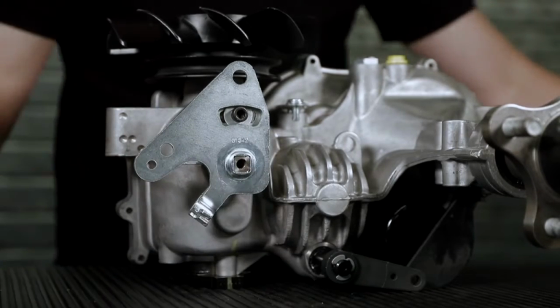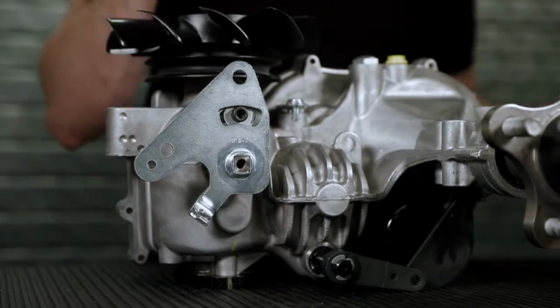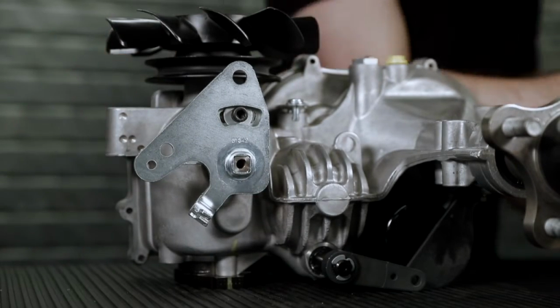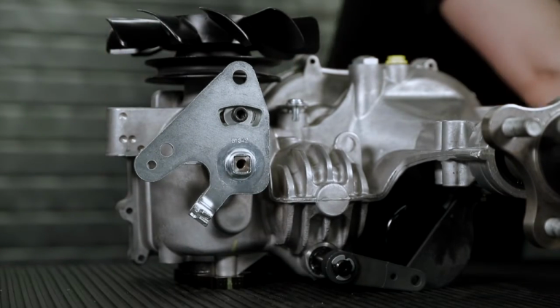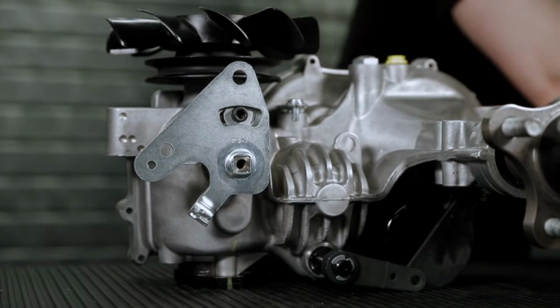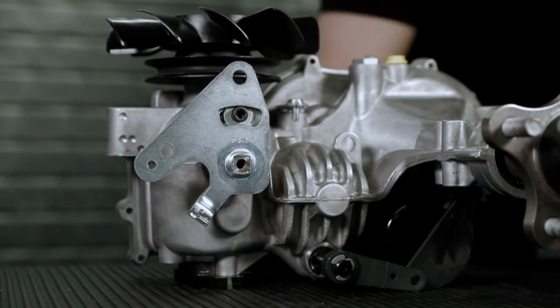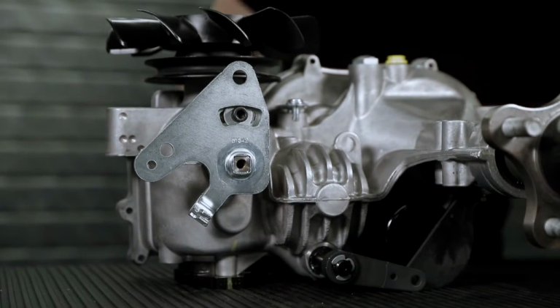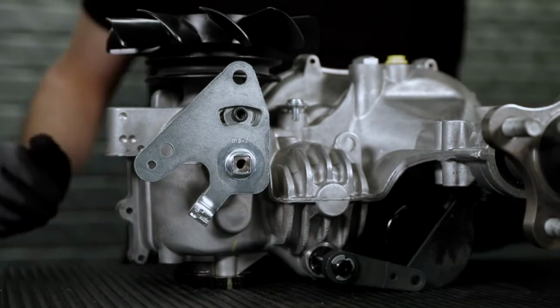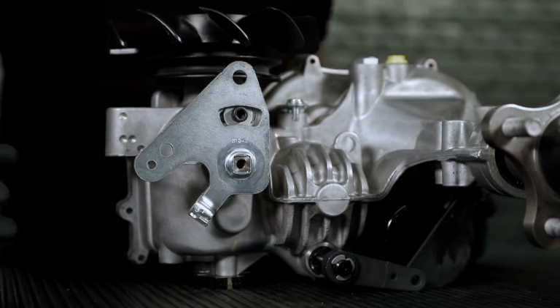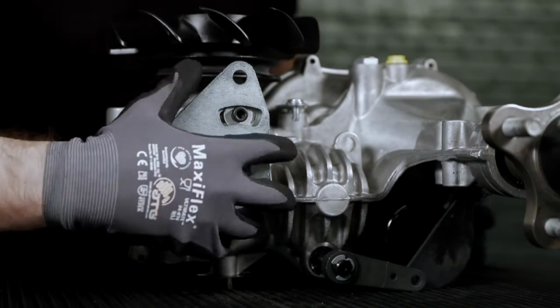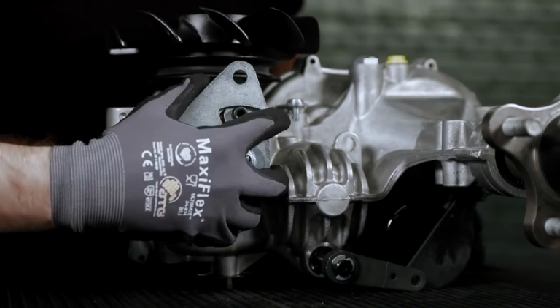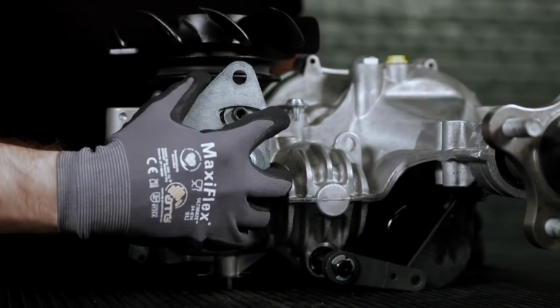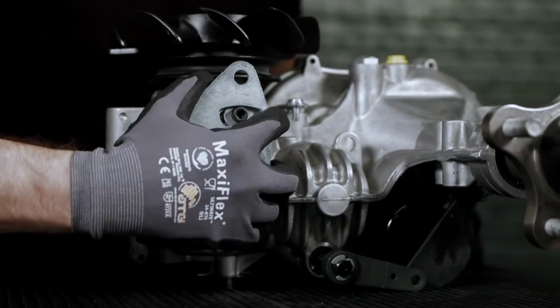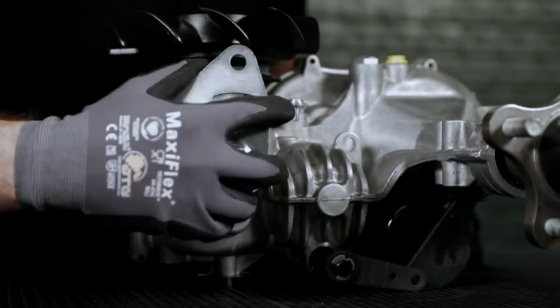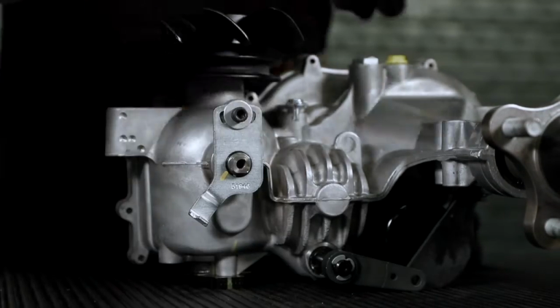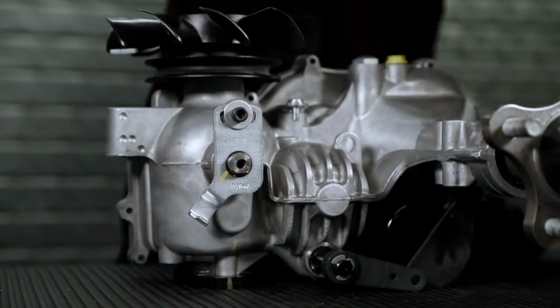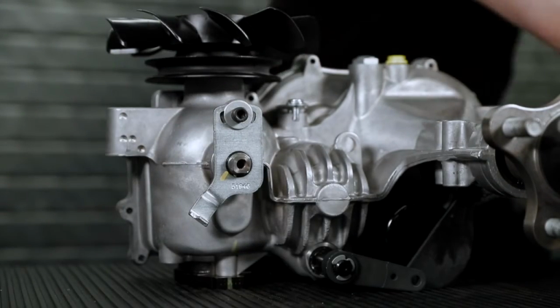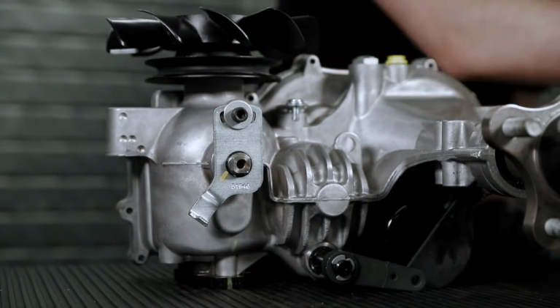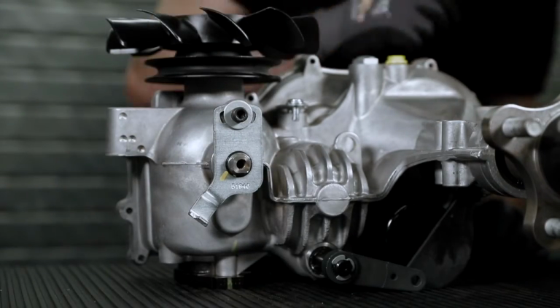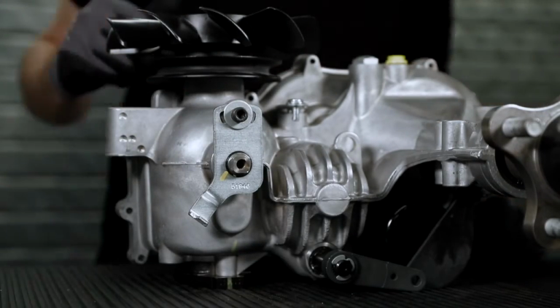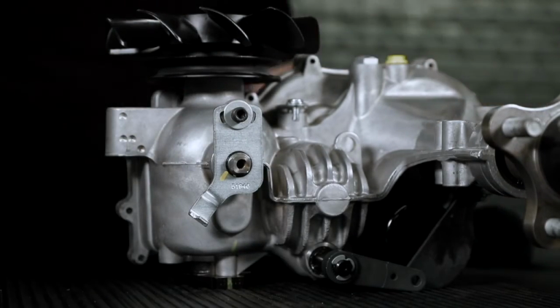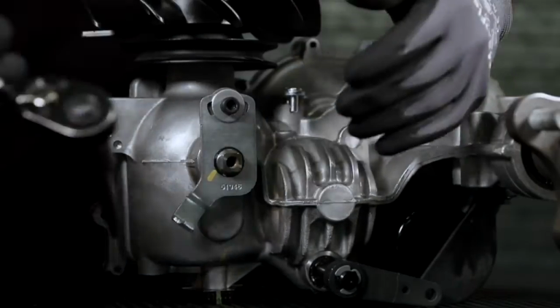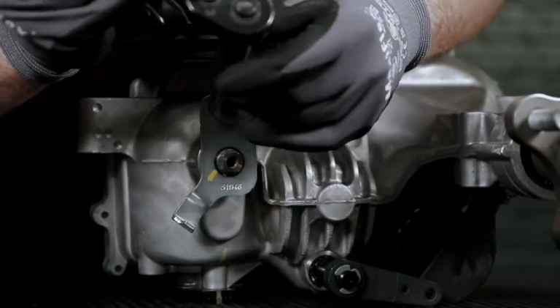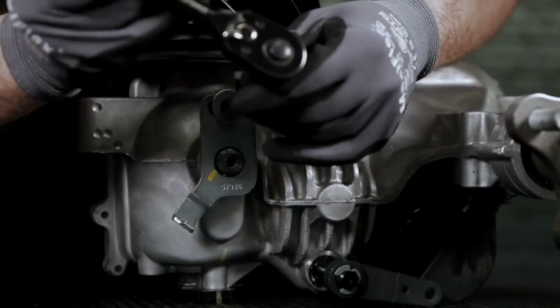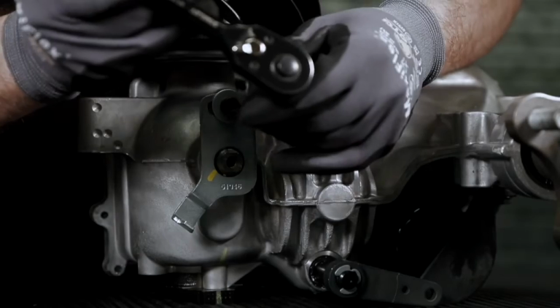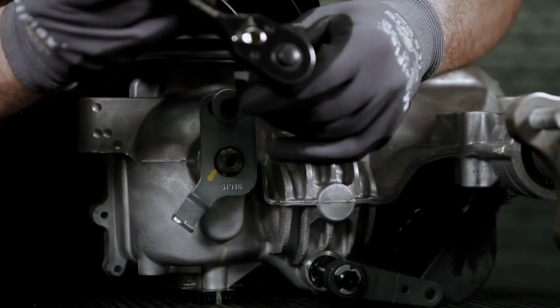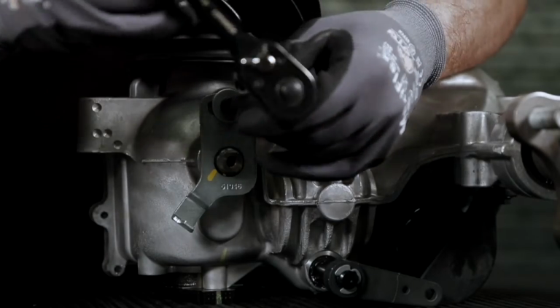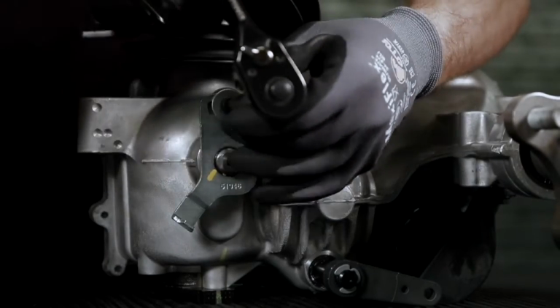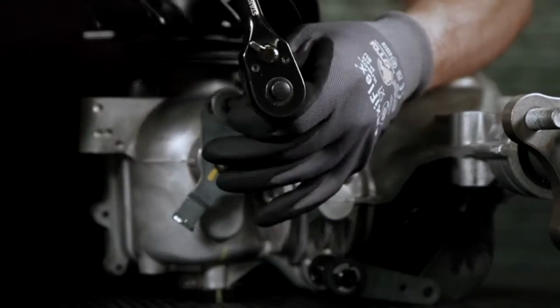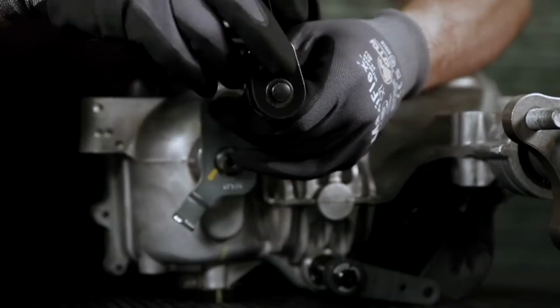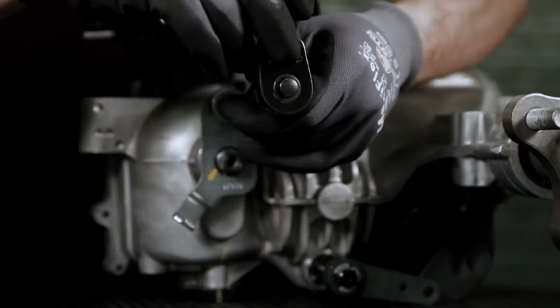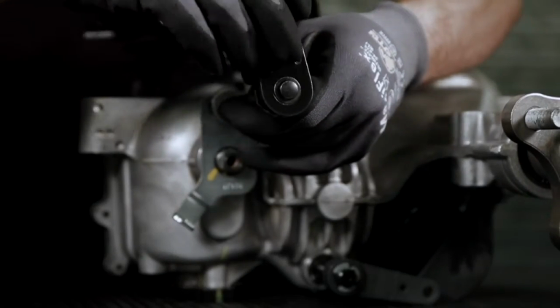Once loosened, remove the RTN assembly and control arm. Next, using a 5/16 inch hex bit, remove the neutral arm stud and neutral arm and dispose of stud on removal.